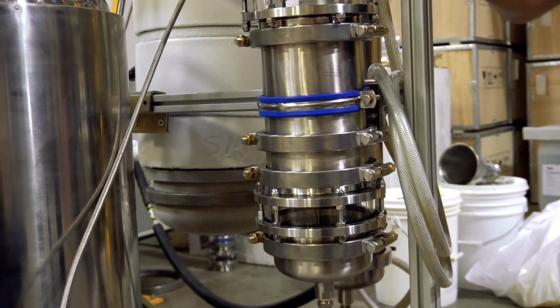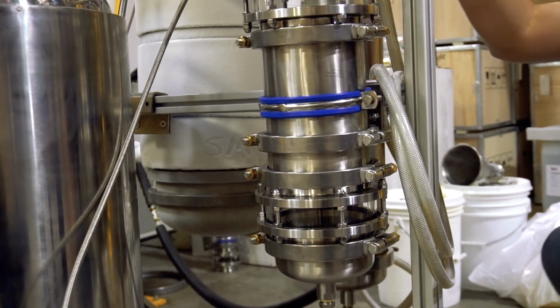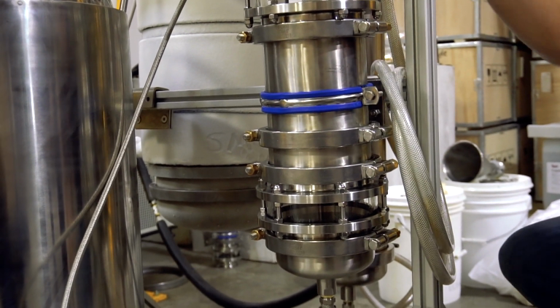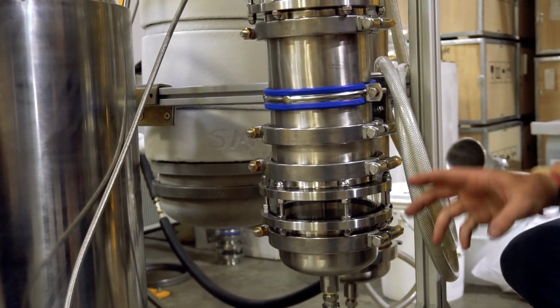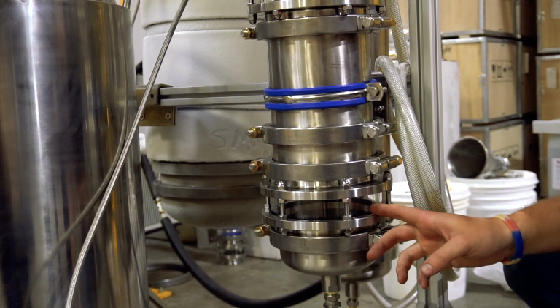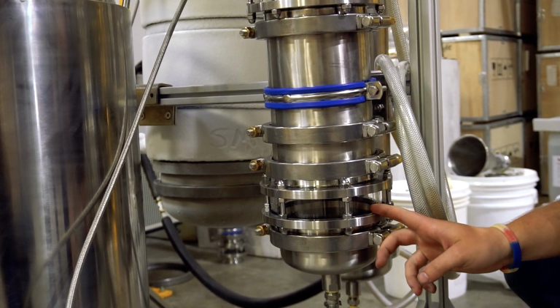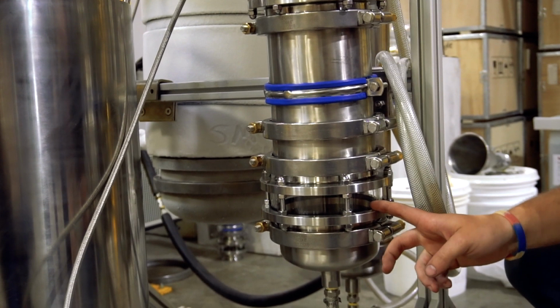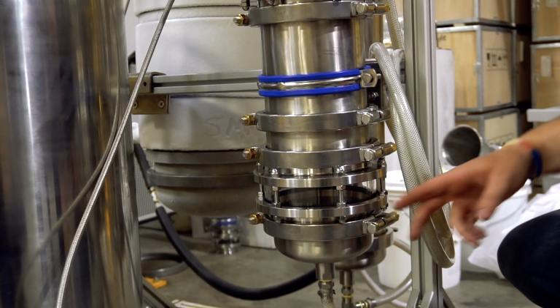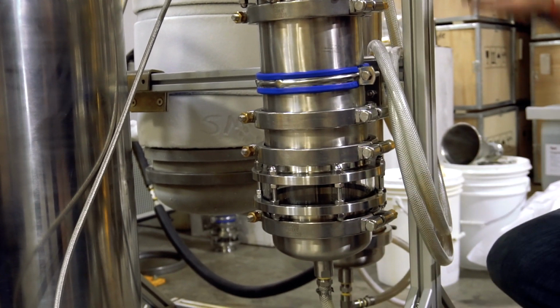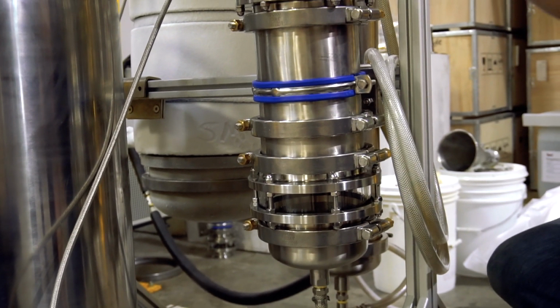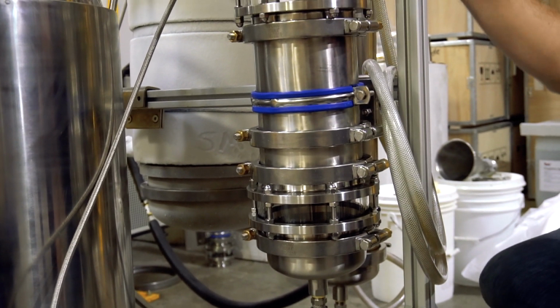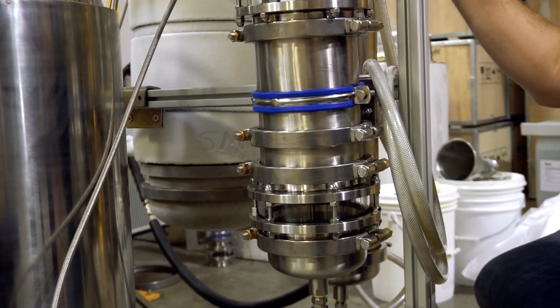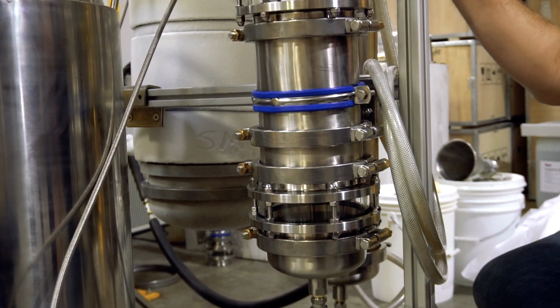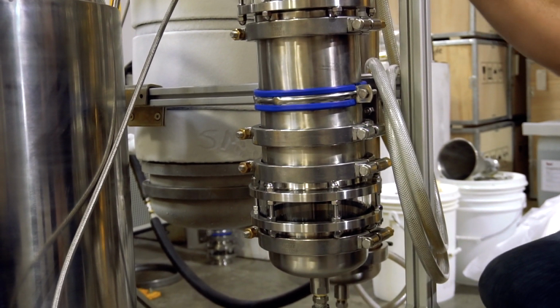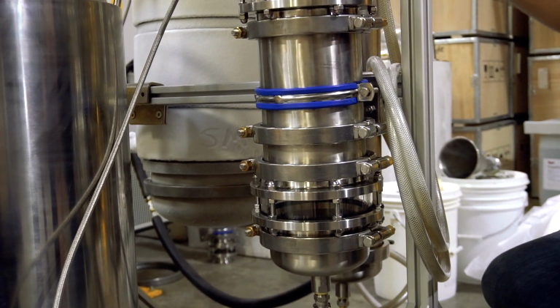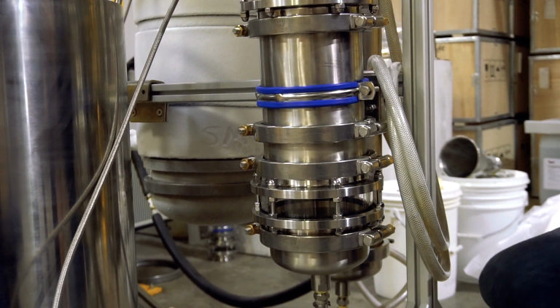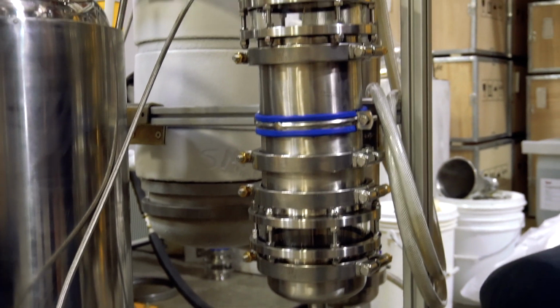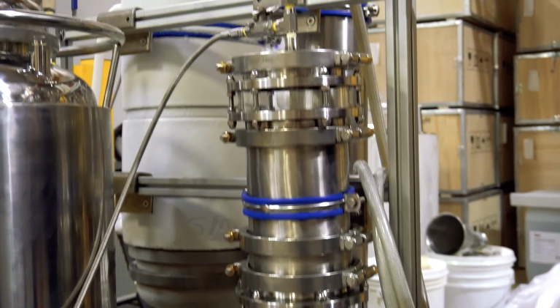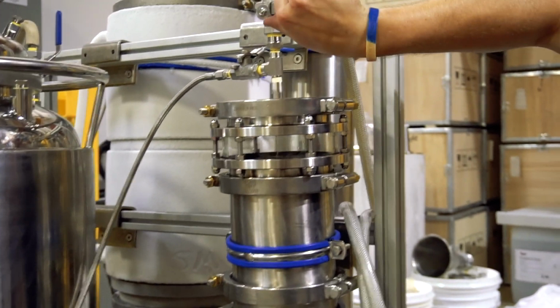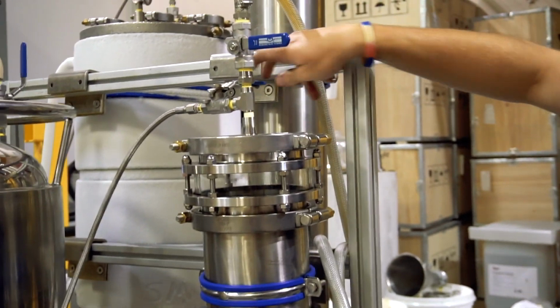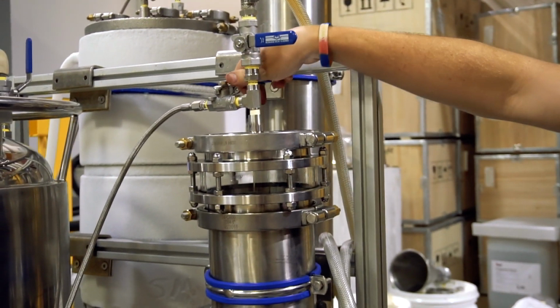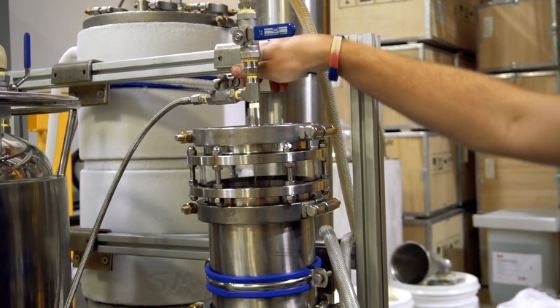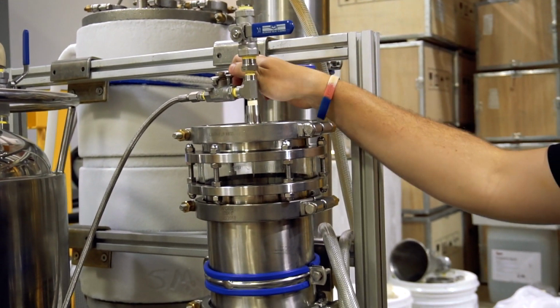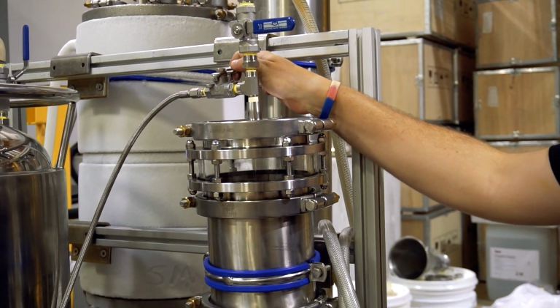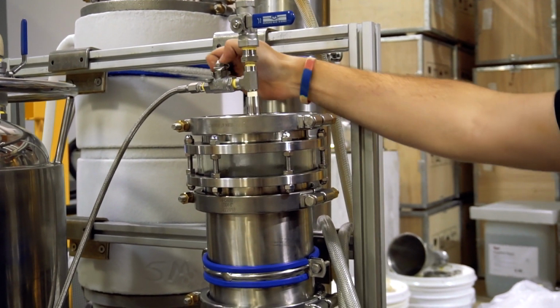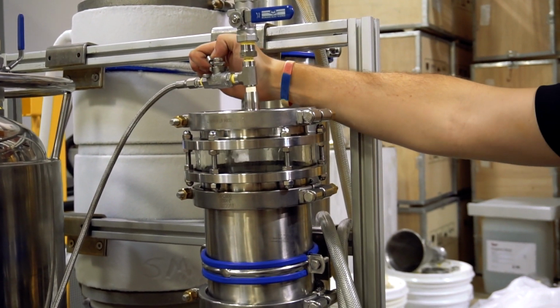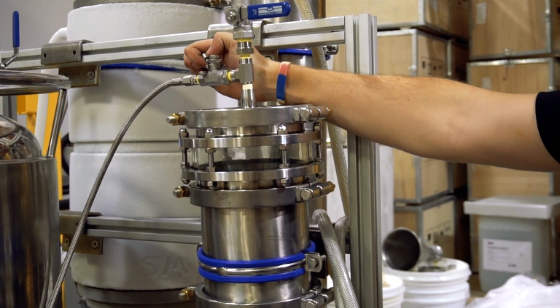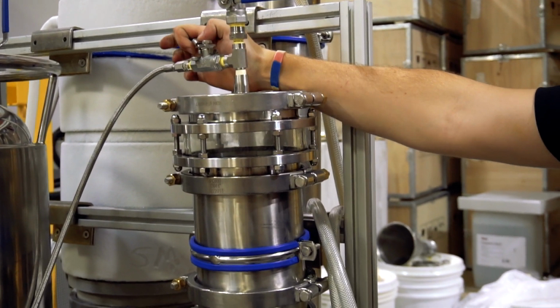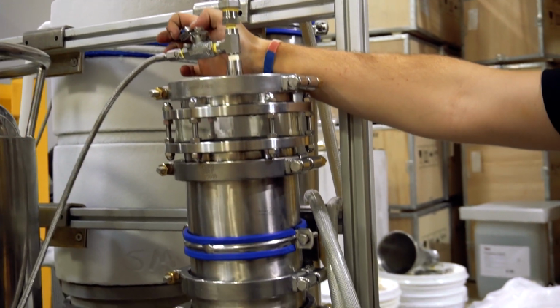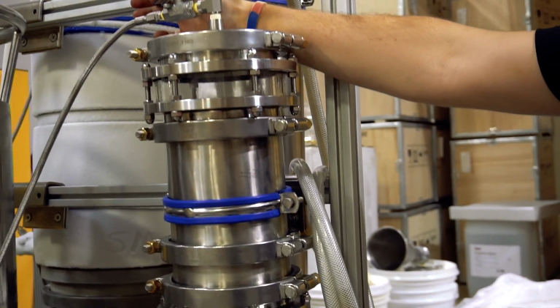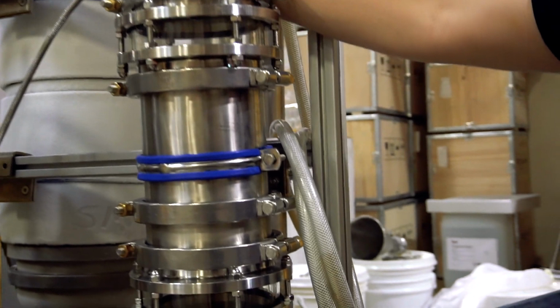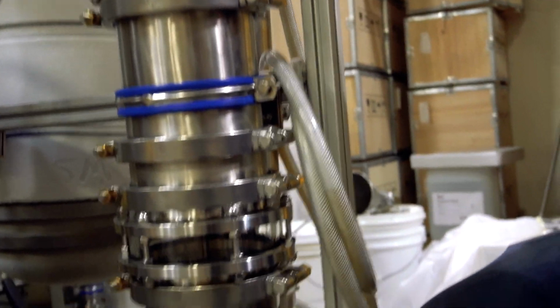Now that we have some liquid draining through our powder column, we're going to close the top and use a little bit of nitrogen assist. This is going to help us push the liquid through the column.